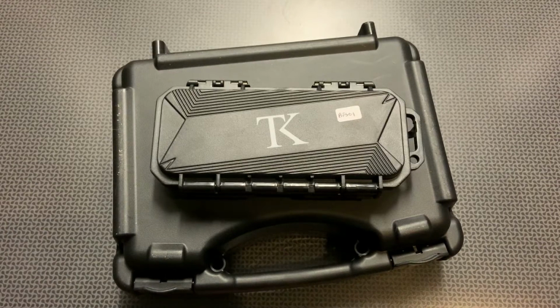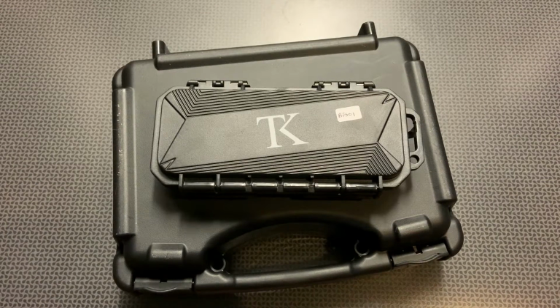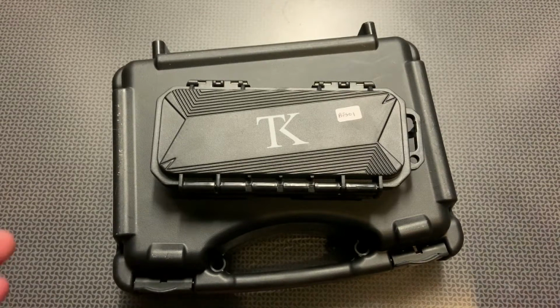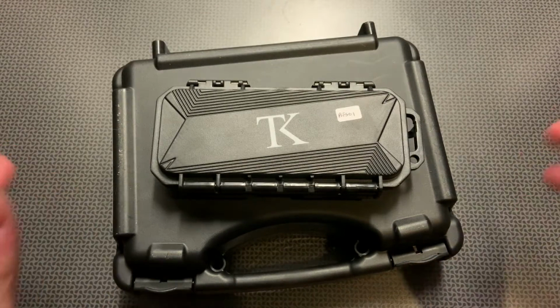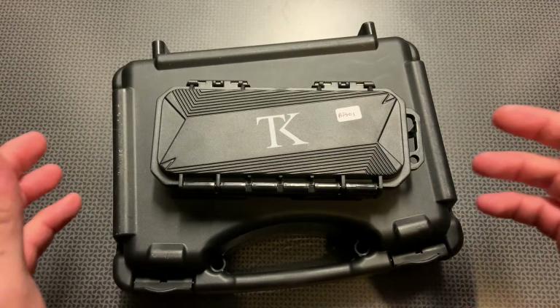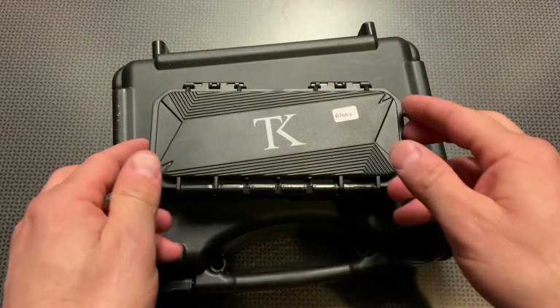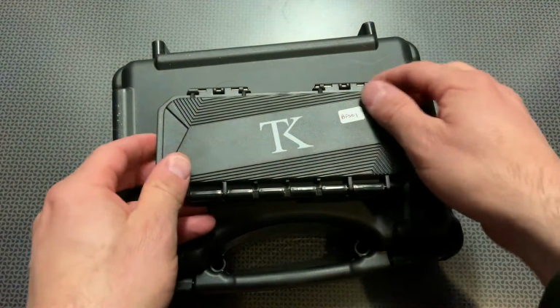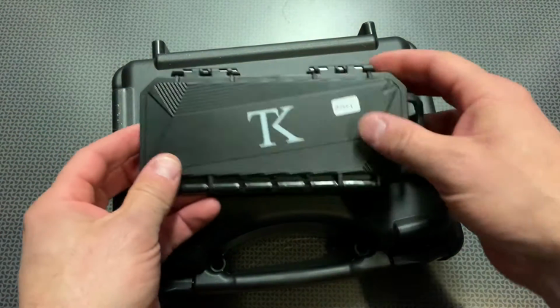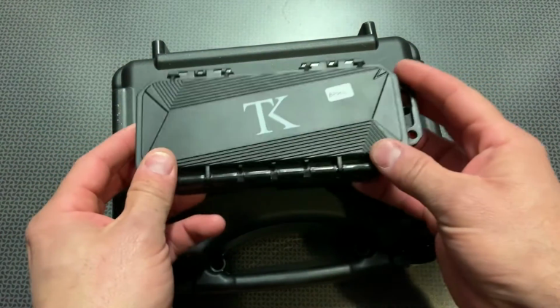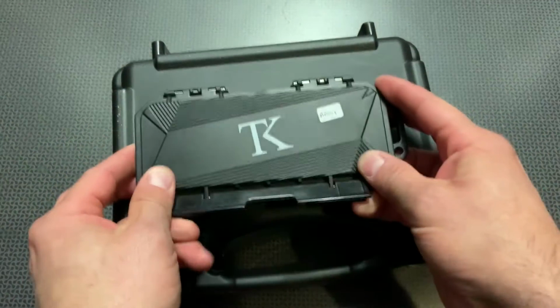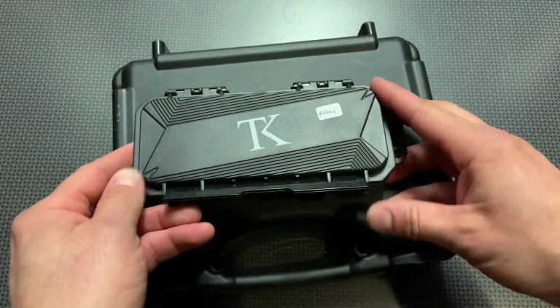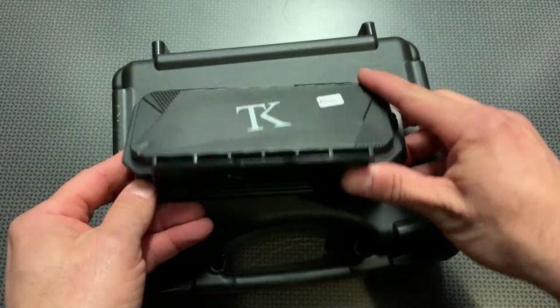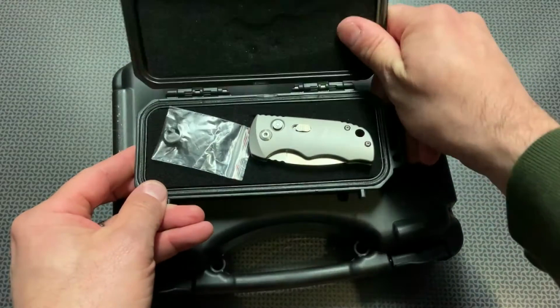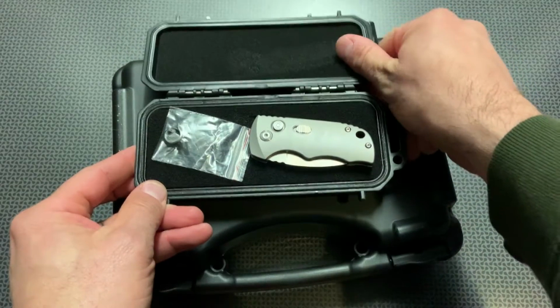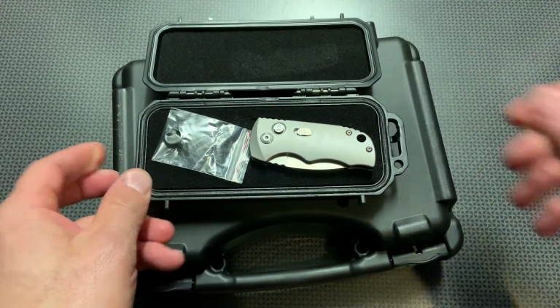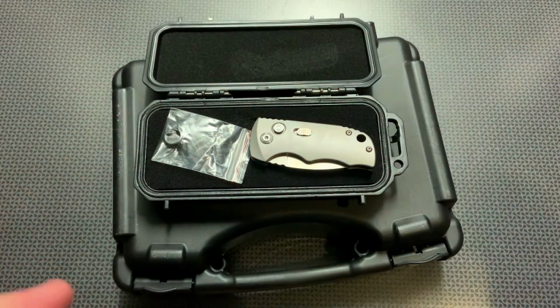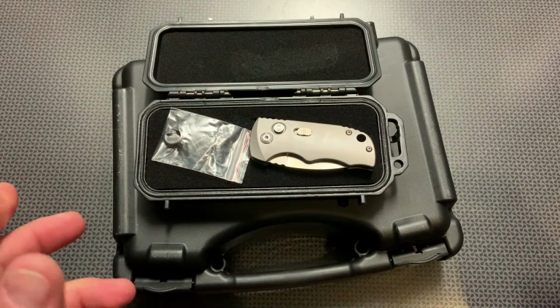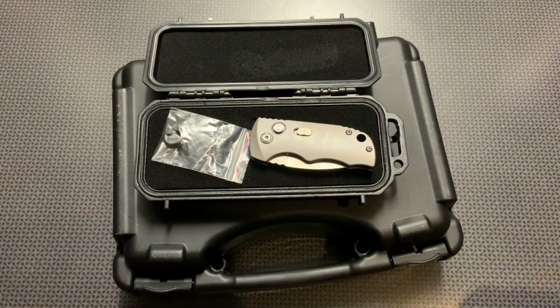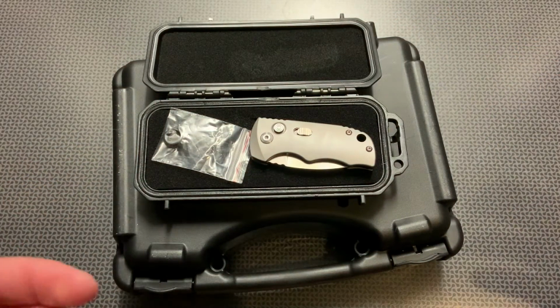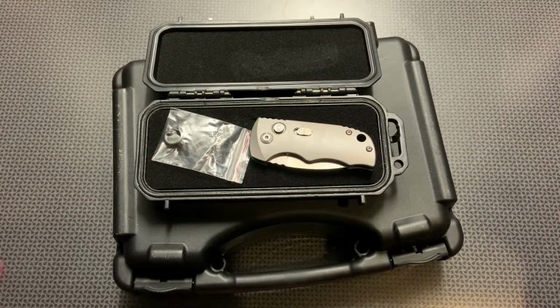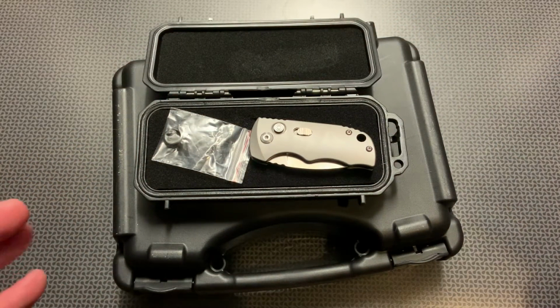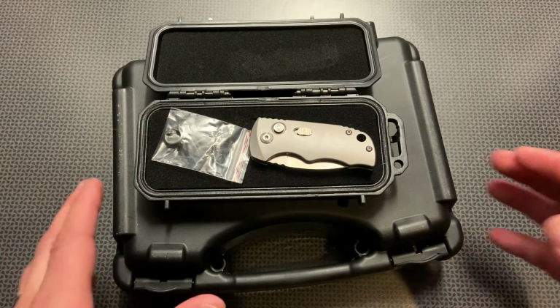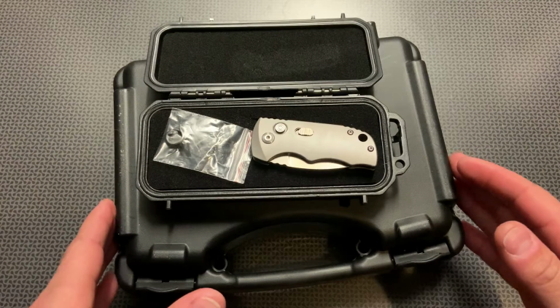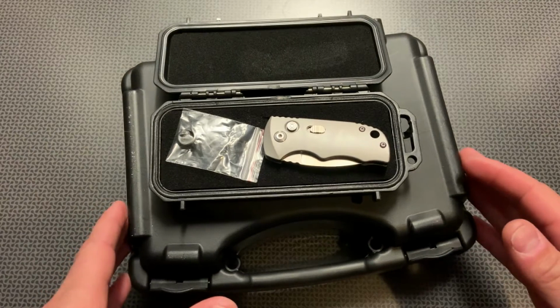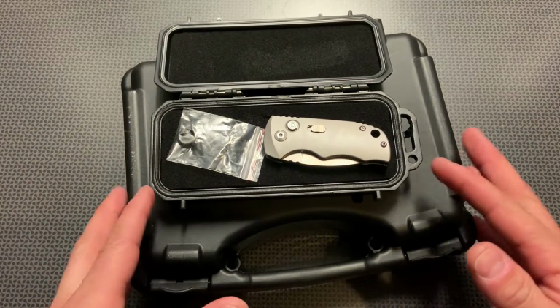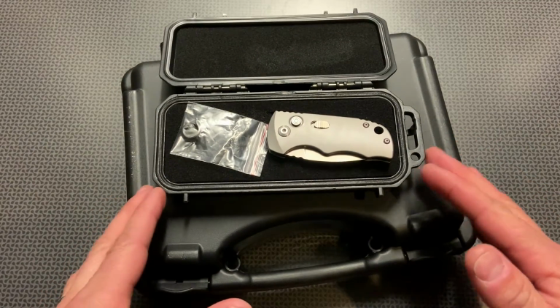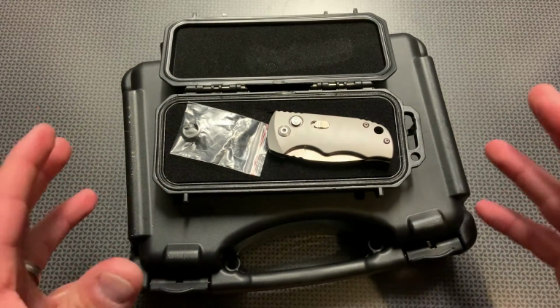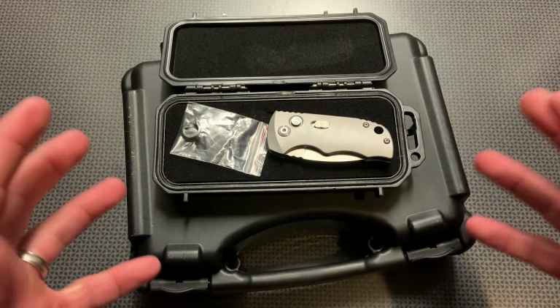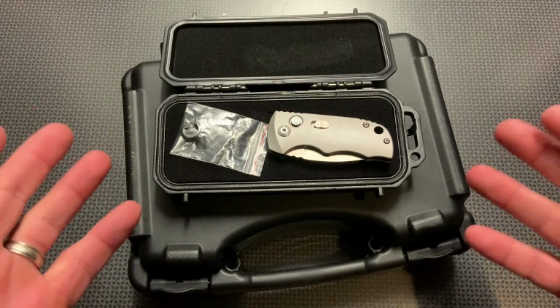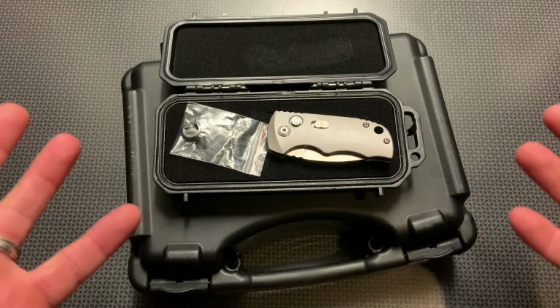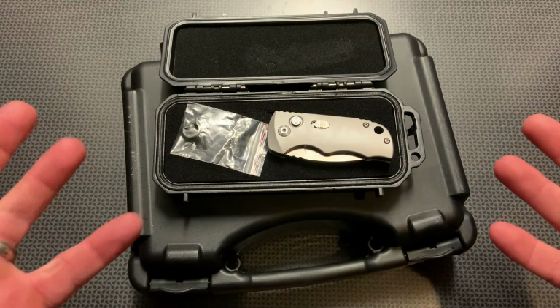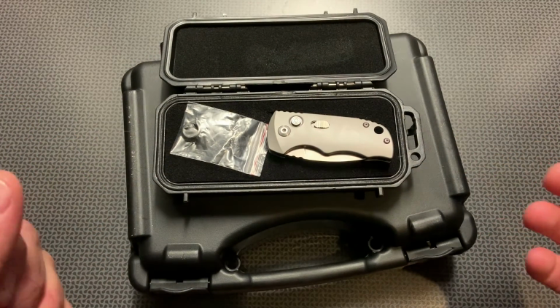All right guys, back today with a really quick video on an awesome little EDC switchblade I've been carrying from Tac Knives. If you're unfamiliar, Tac Knives is a company that I started working with recently as kind of my new go-to out-the-front knife company.